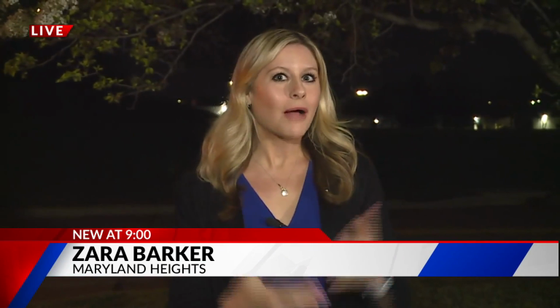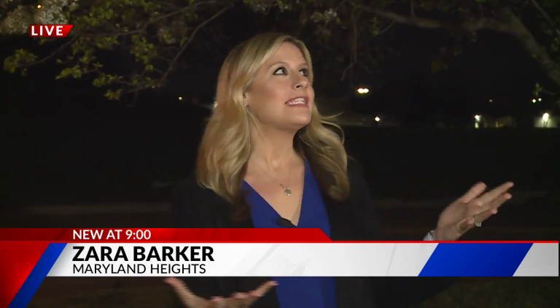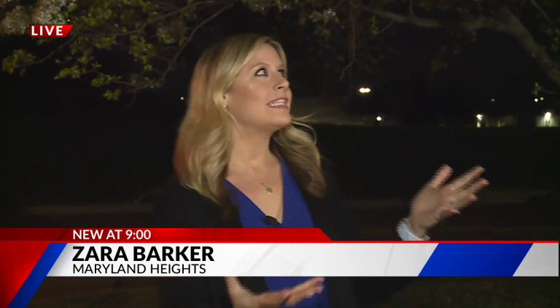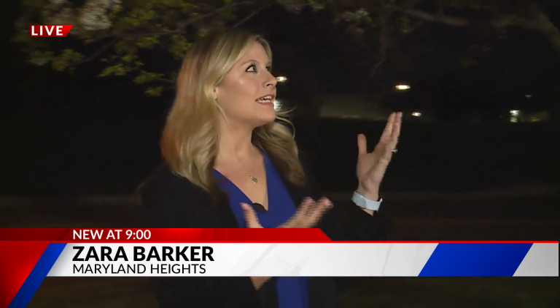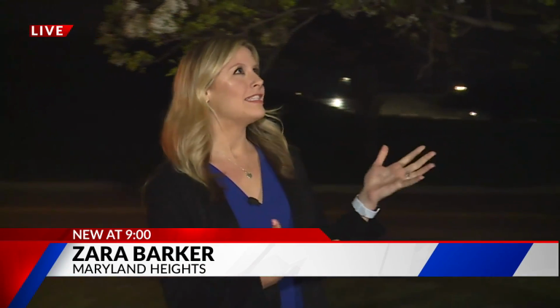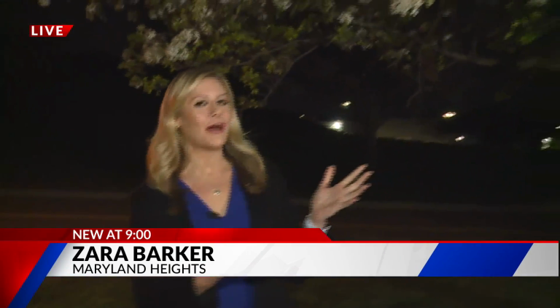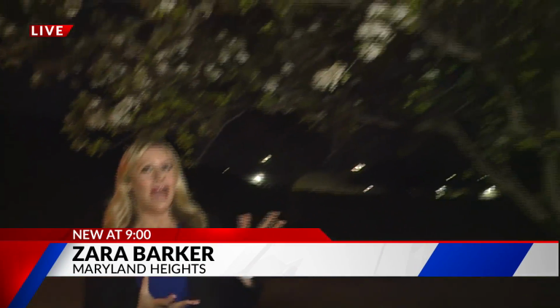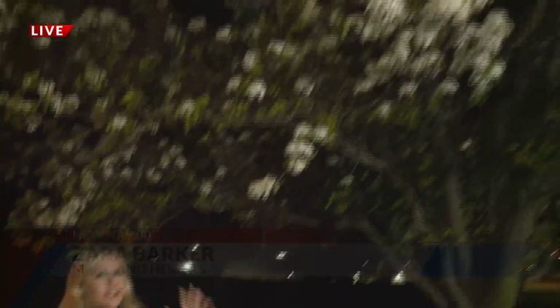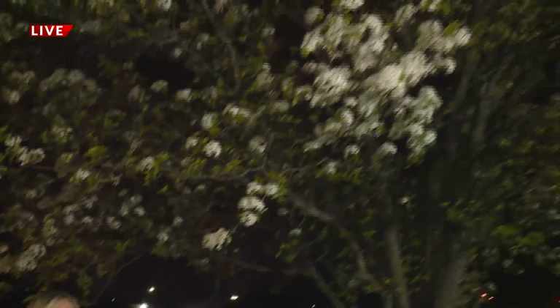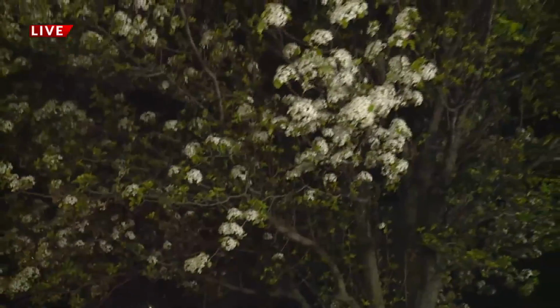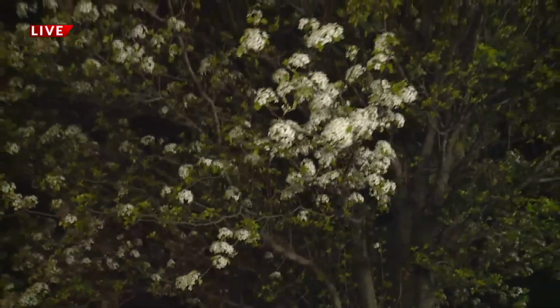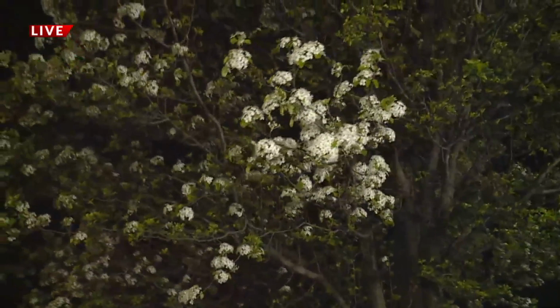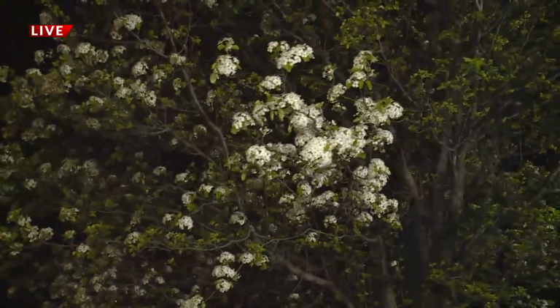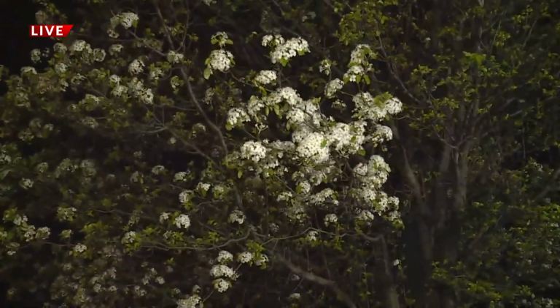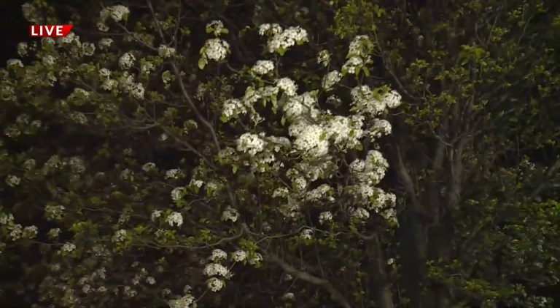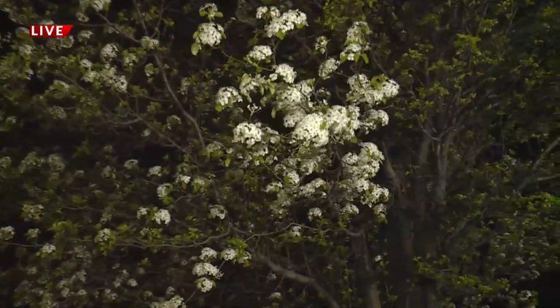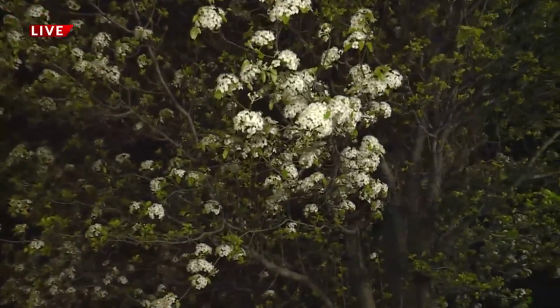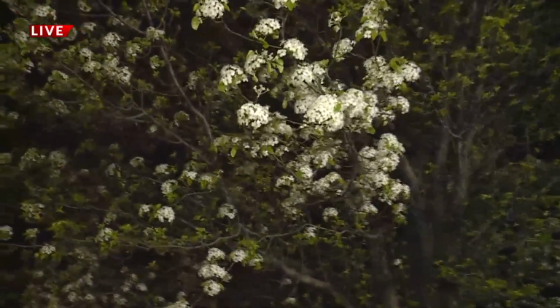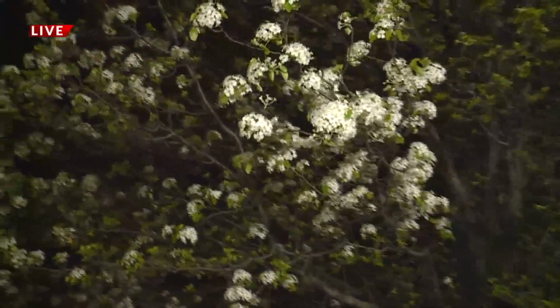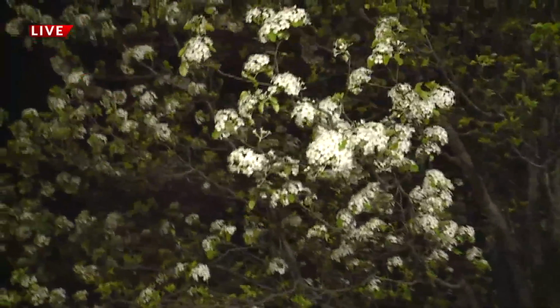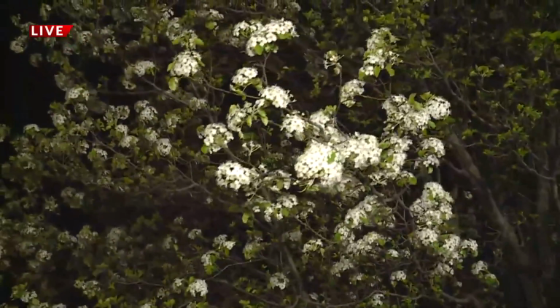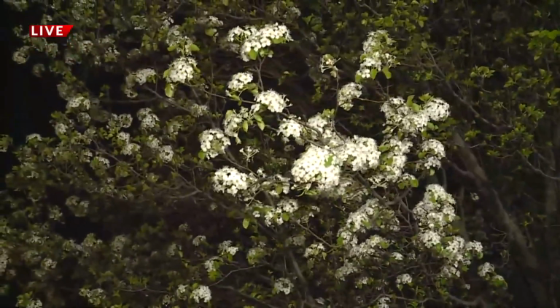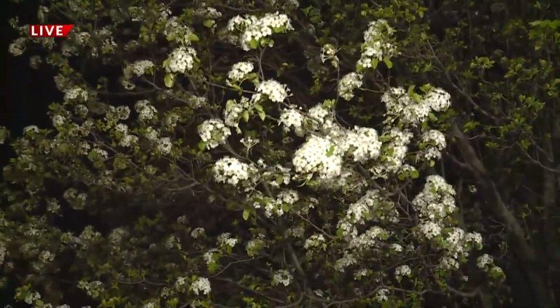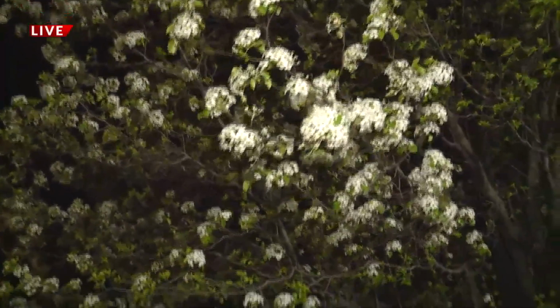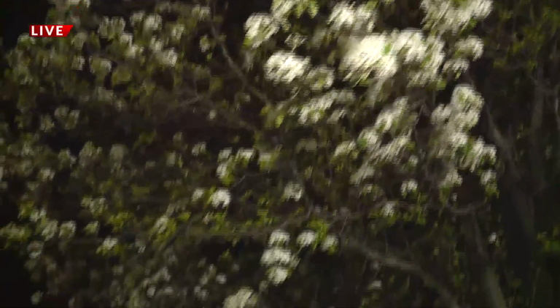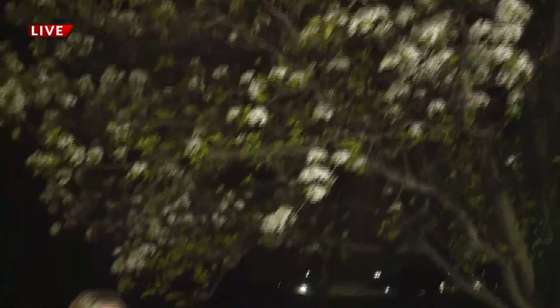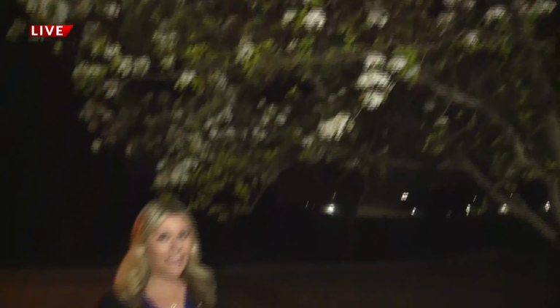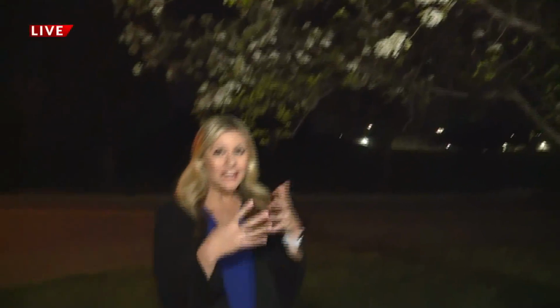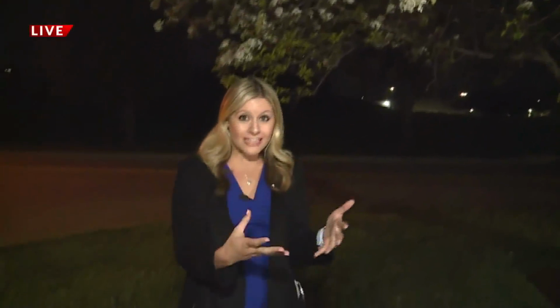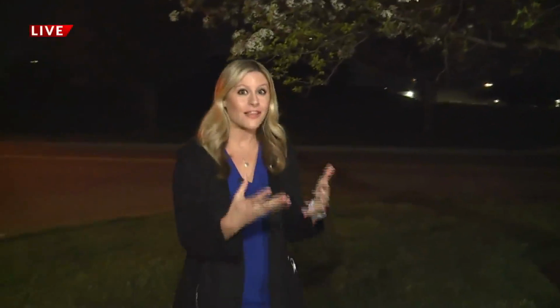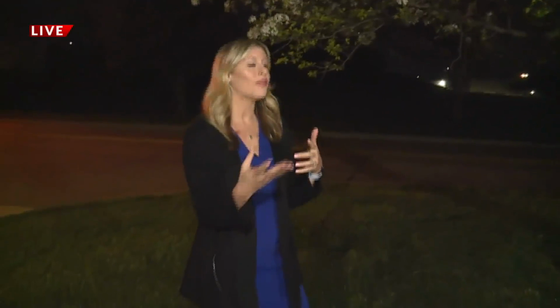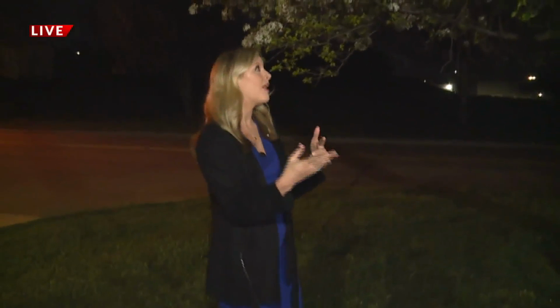You've probably seen dozens, if not maybe hundreds of these trees all over the St. Louis metro area. They're really pretty — they're one of the first to start to bloom — but experts say they're actually invasive and they want them gone.